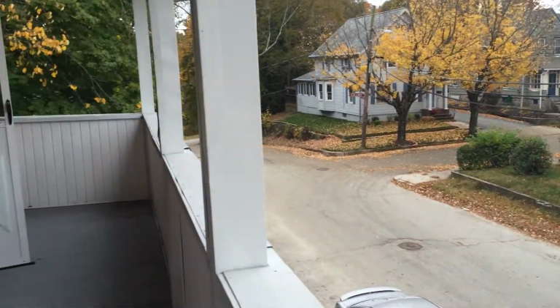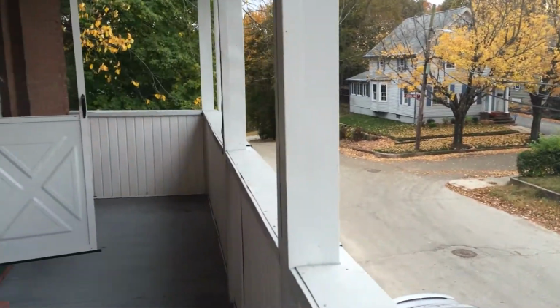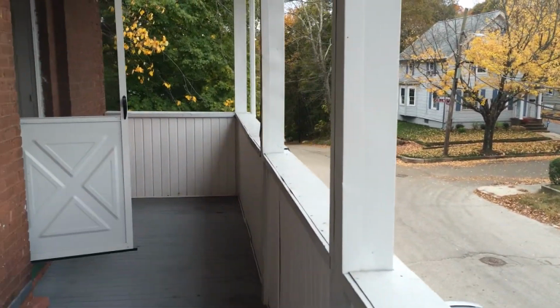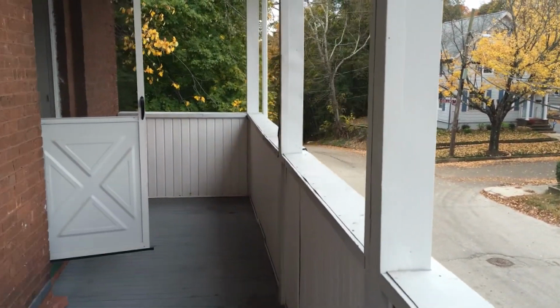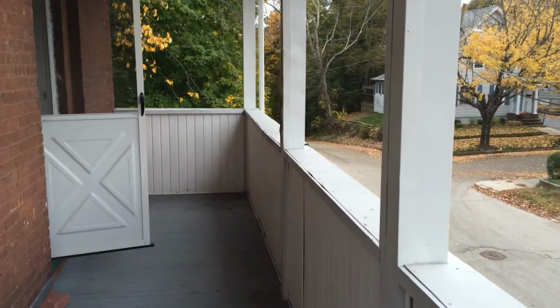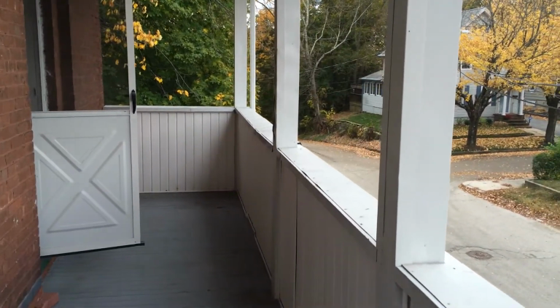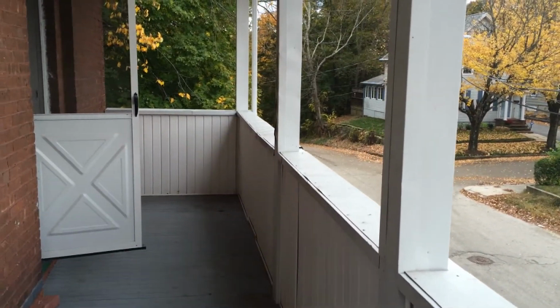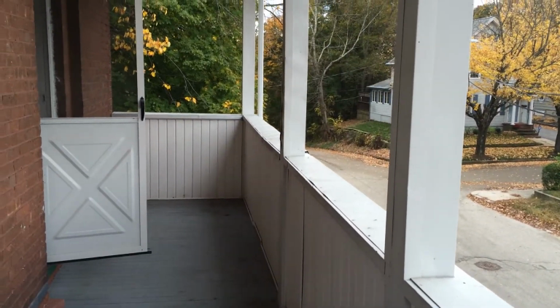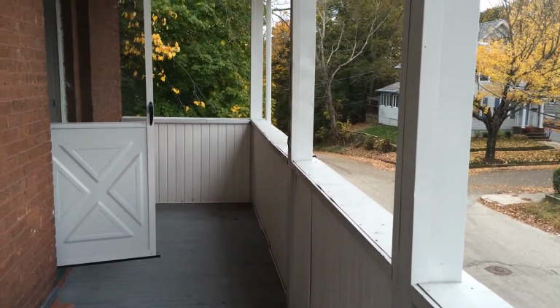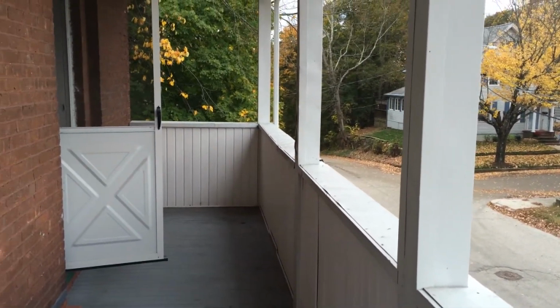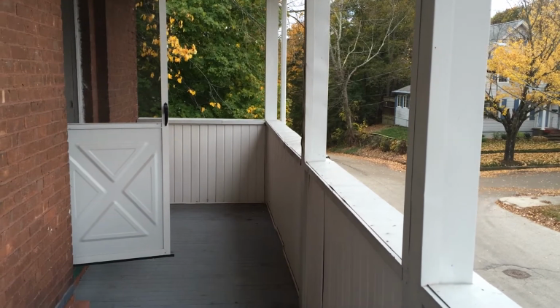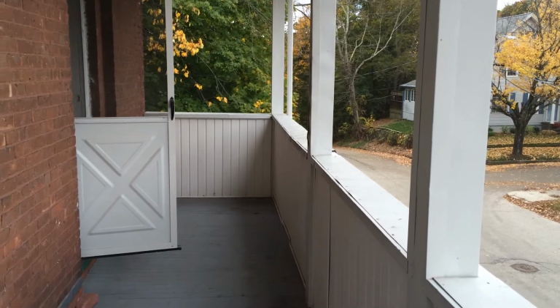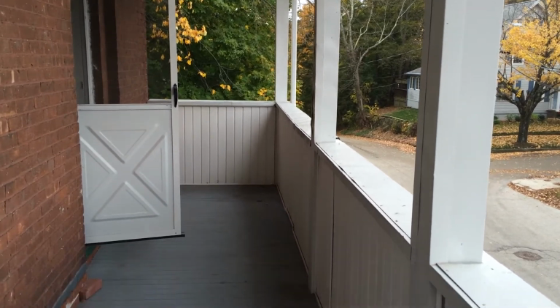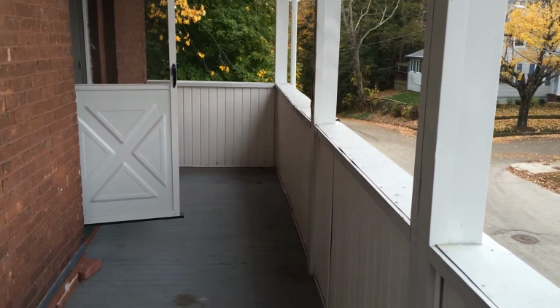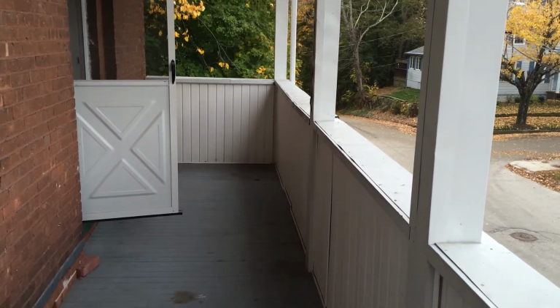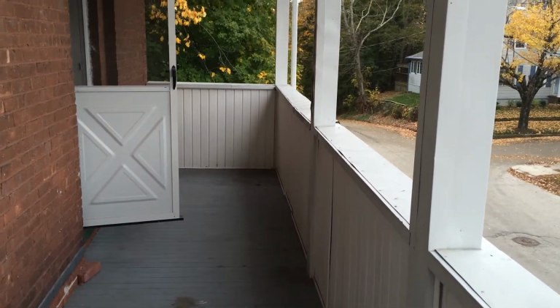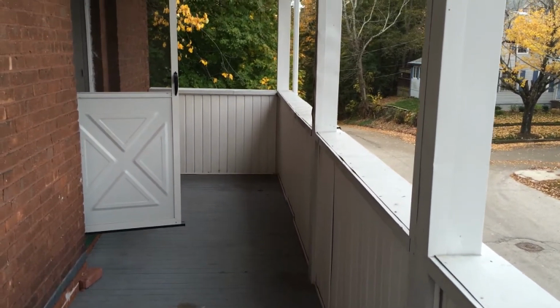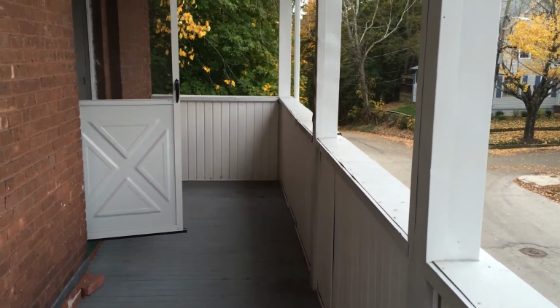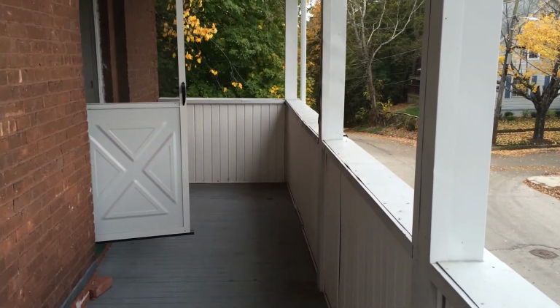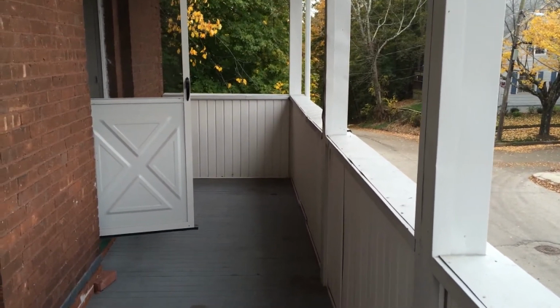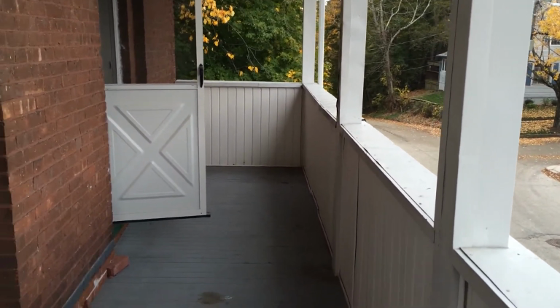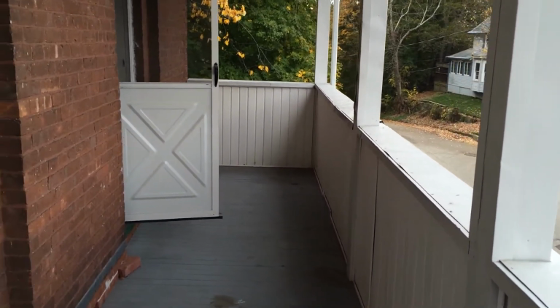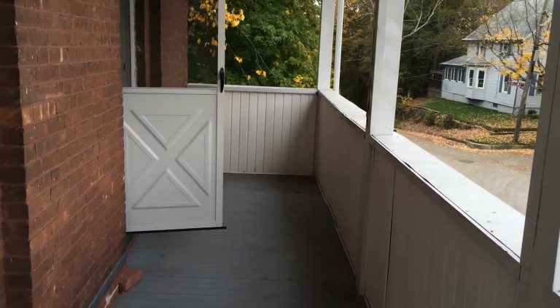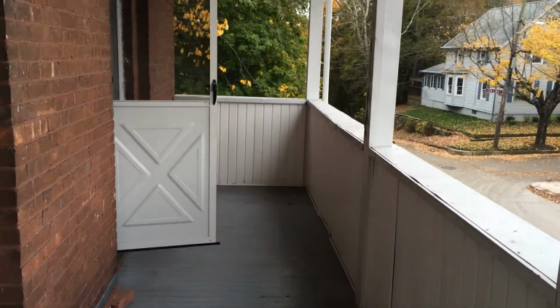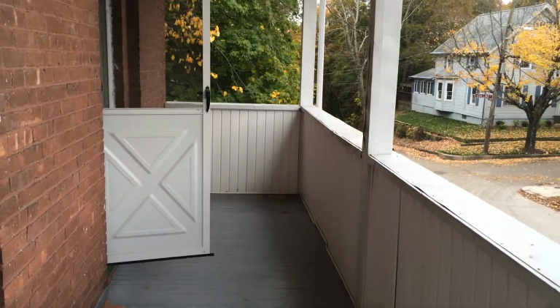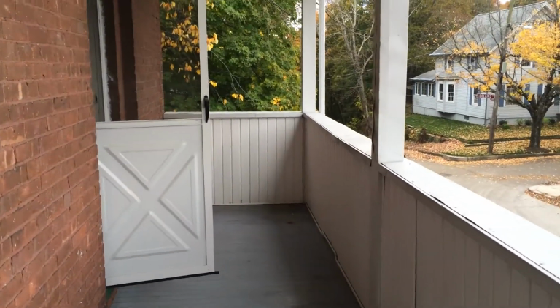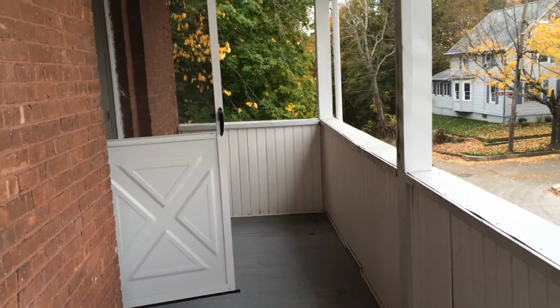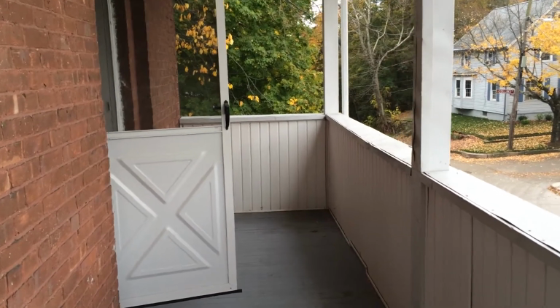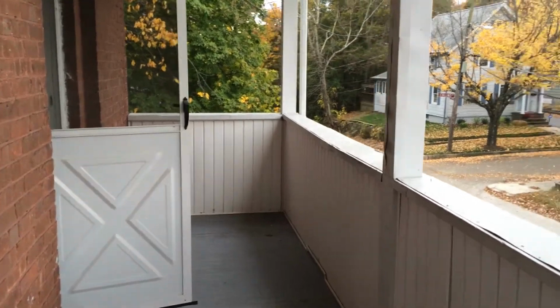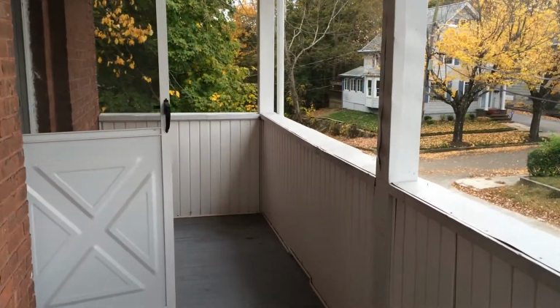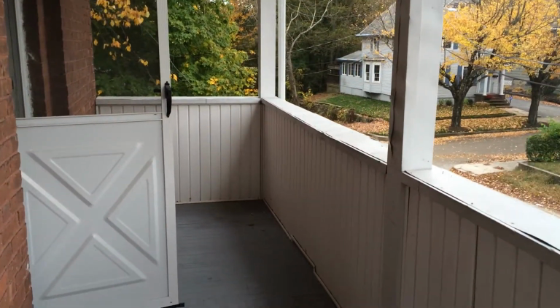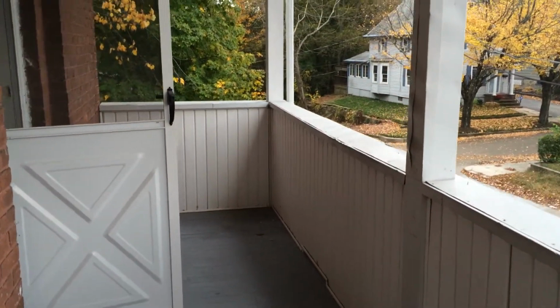Here we are inside the balcony, which as you can see is exclusive to the 2nd floor, about 20 feet in length — perfect for your patio furniture, grill, etc.